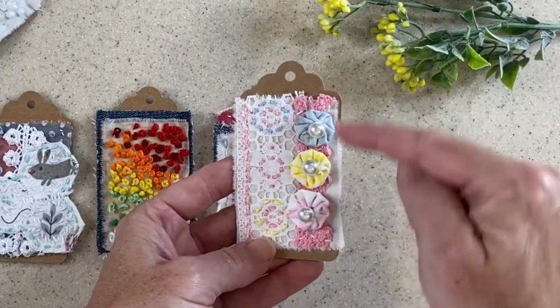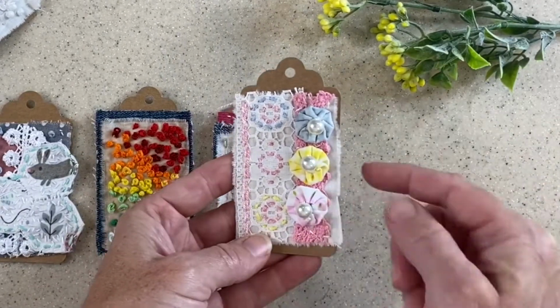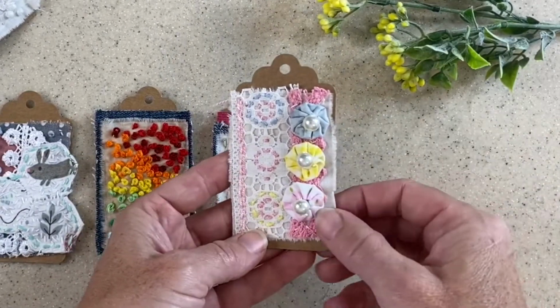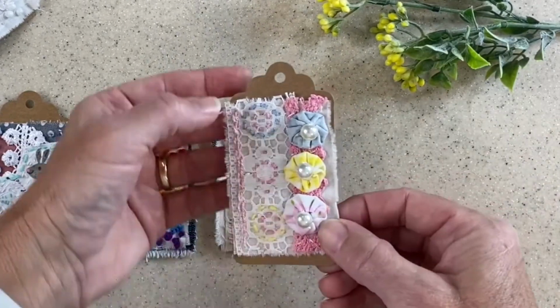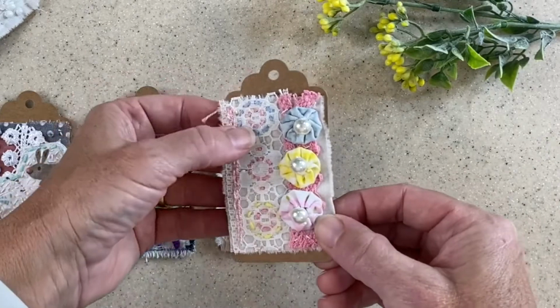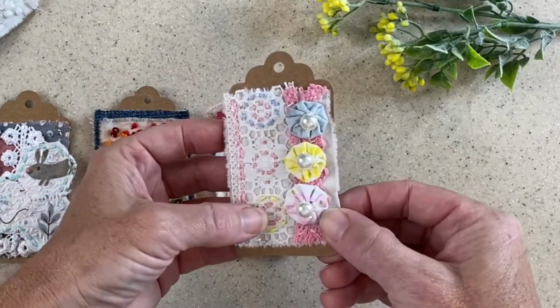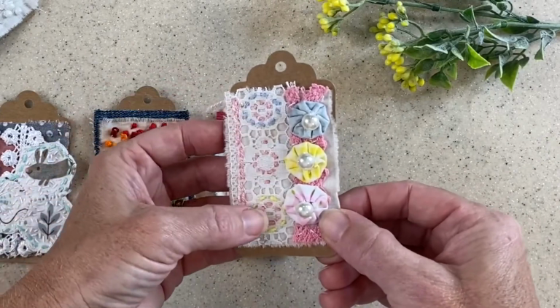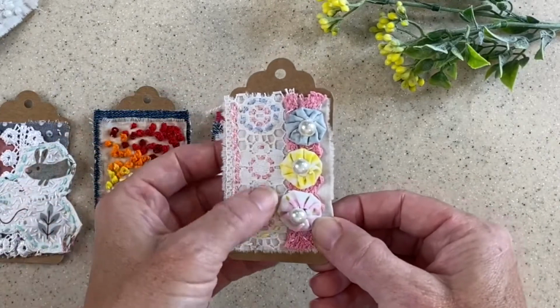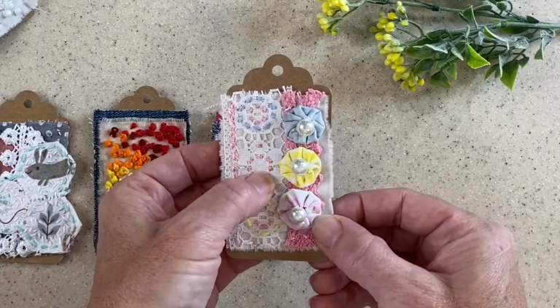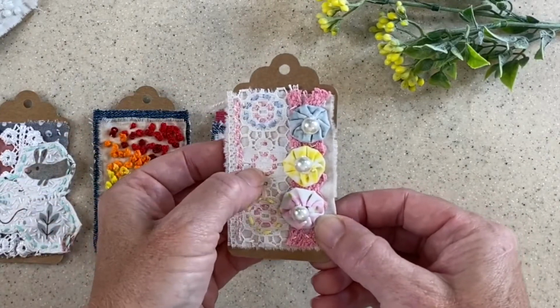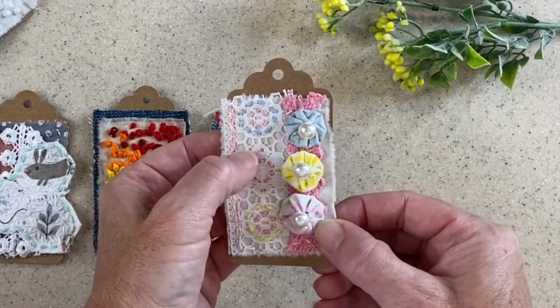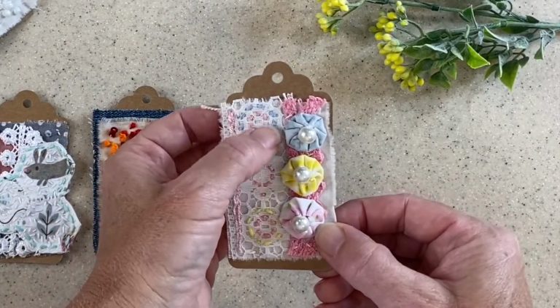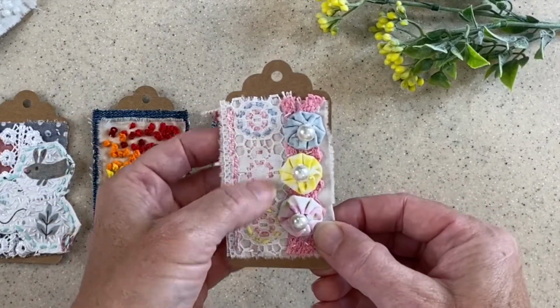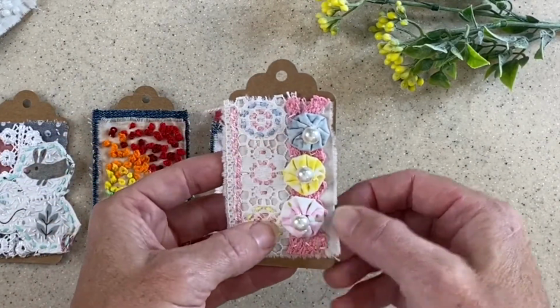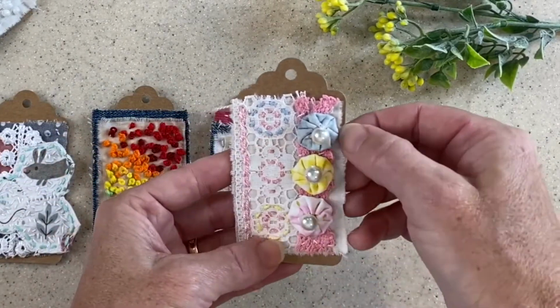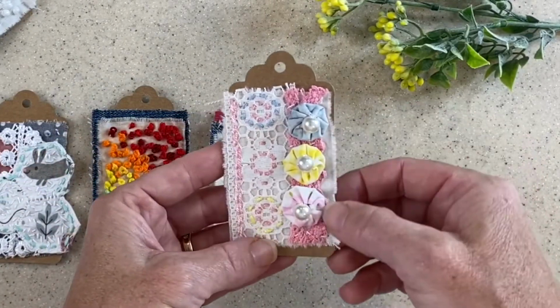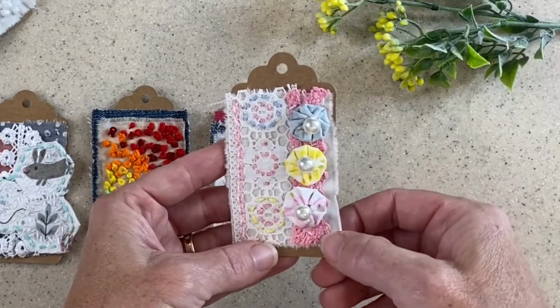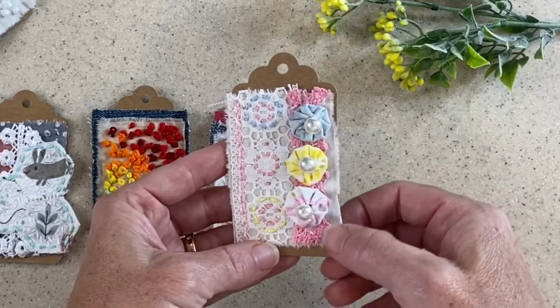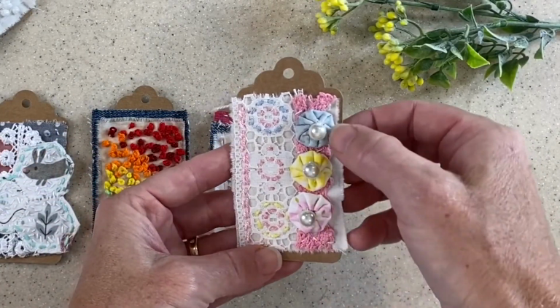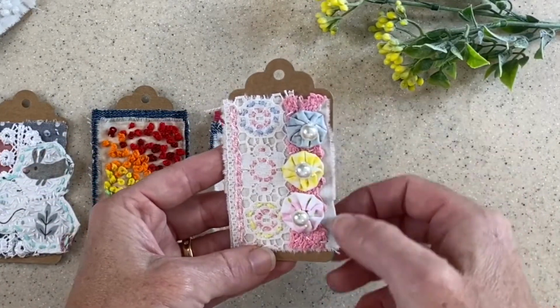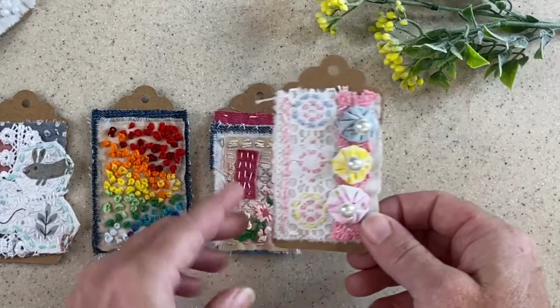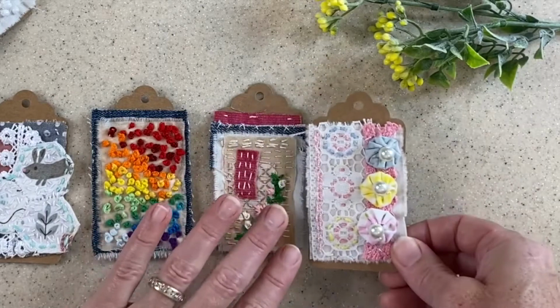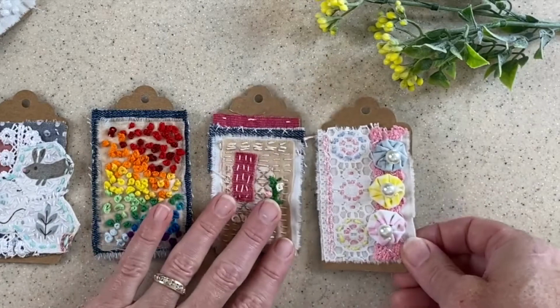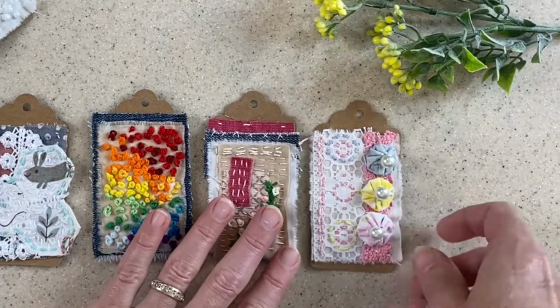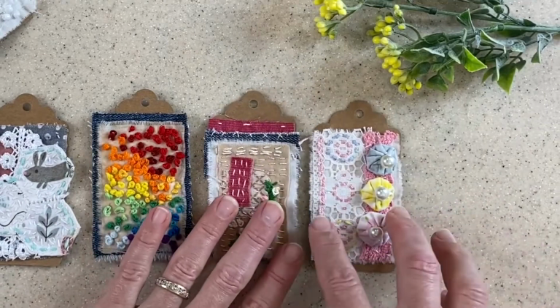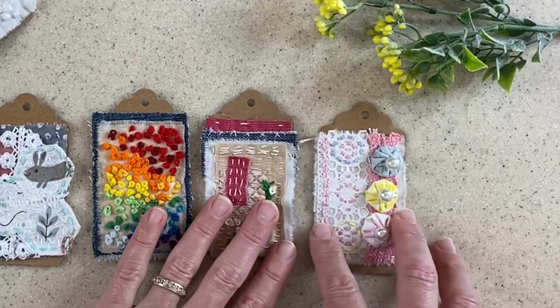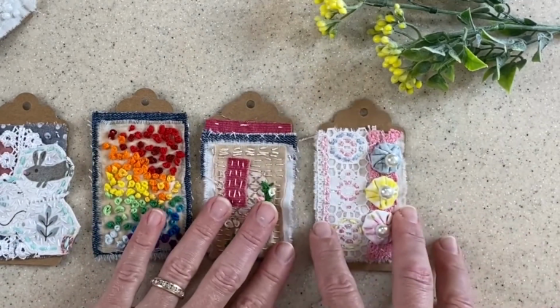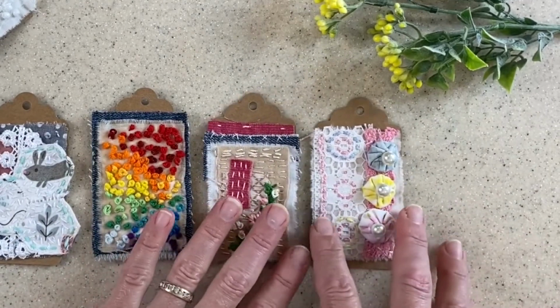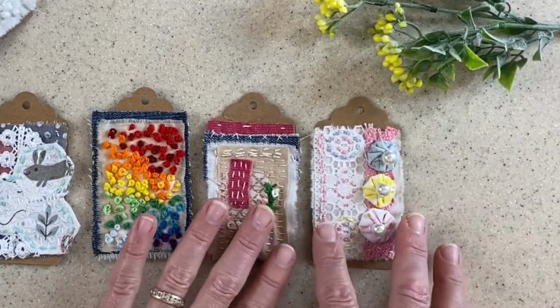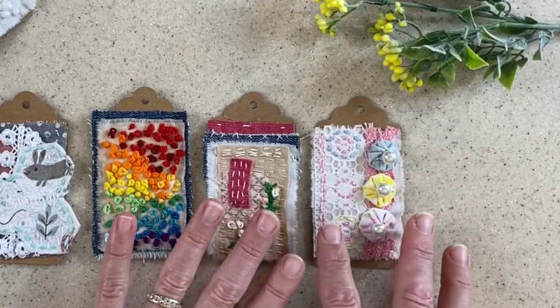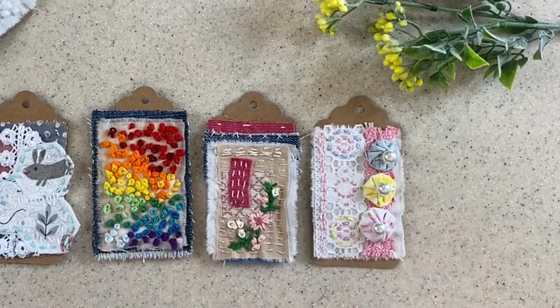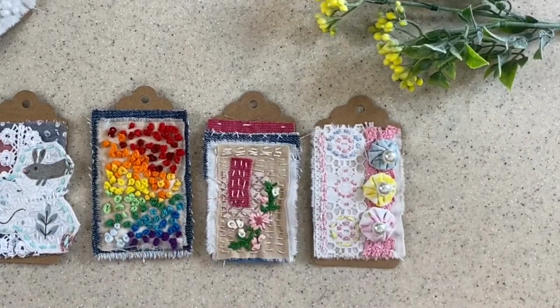So here I have mine with my lace and then I just embroidered around the lace echoing the colors in the little Suffolk Puffs, which I will forever call them Suffolk Puffs from now on.